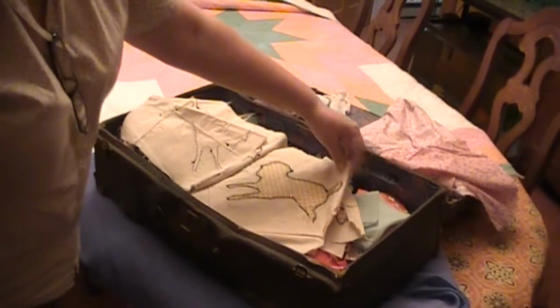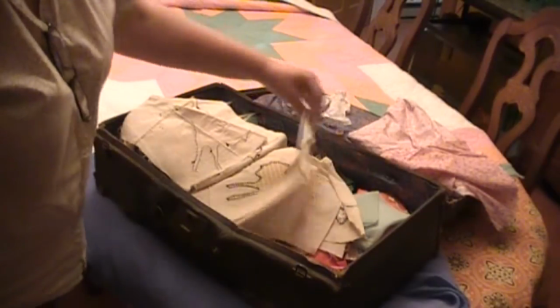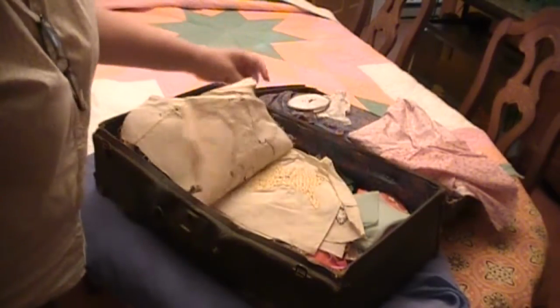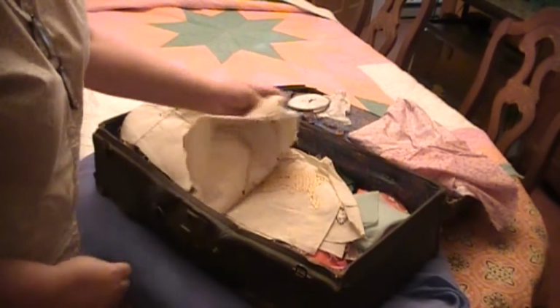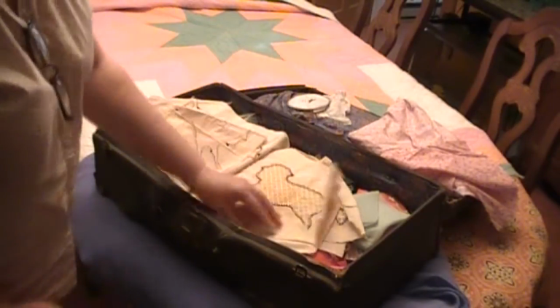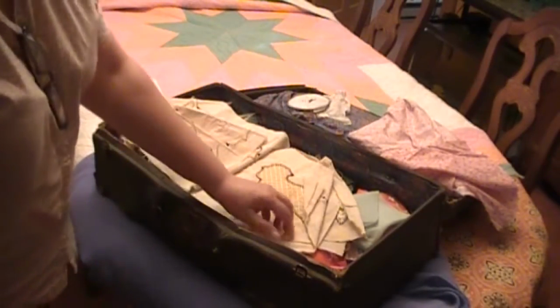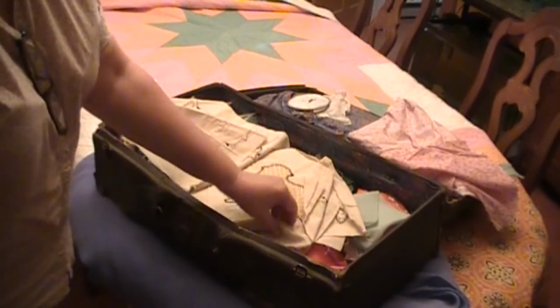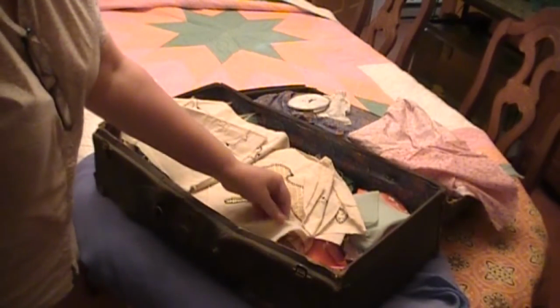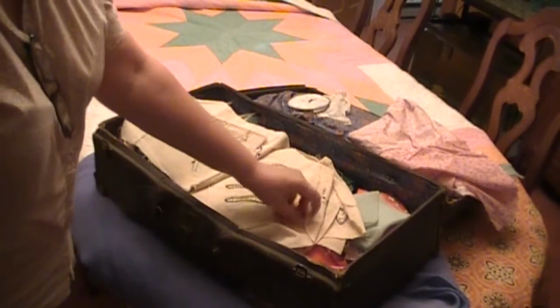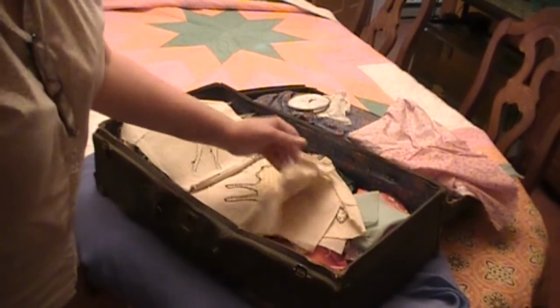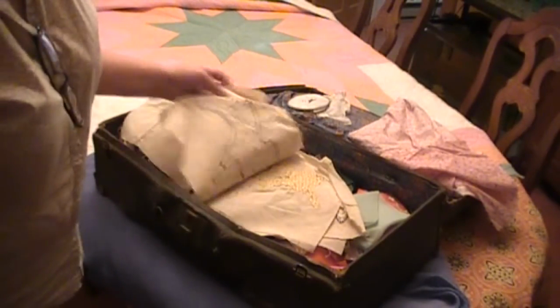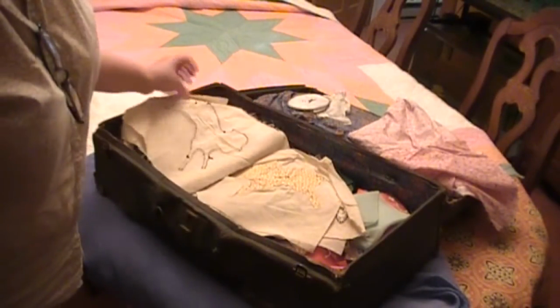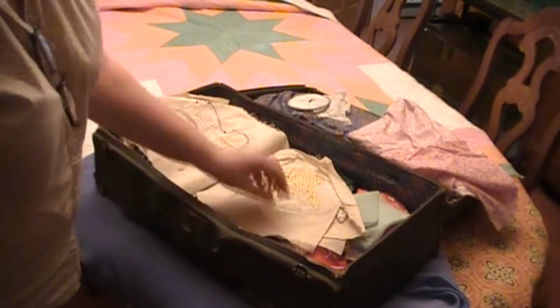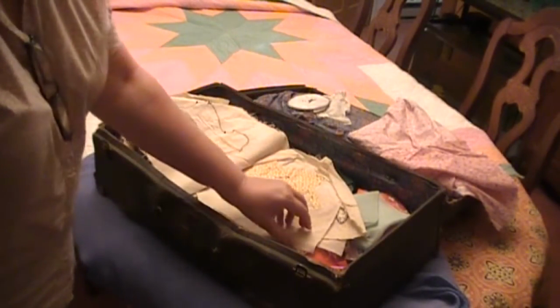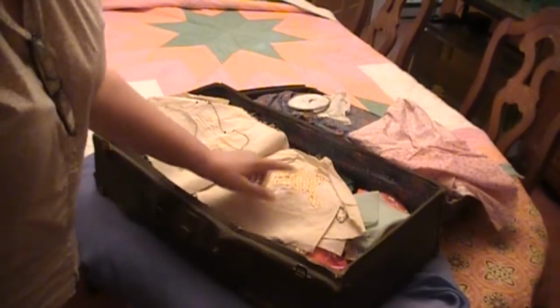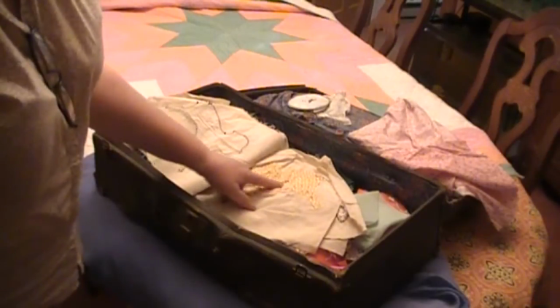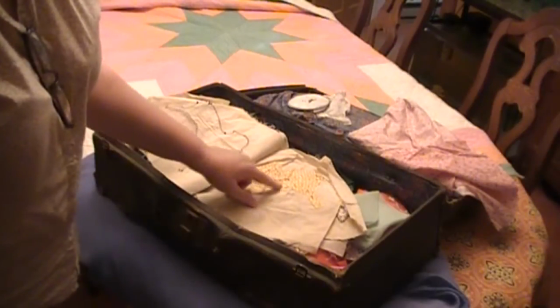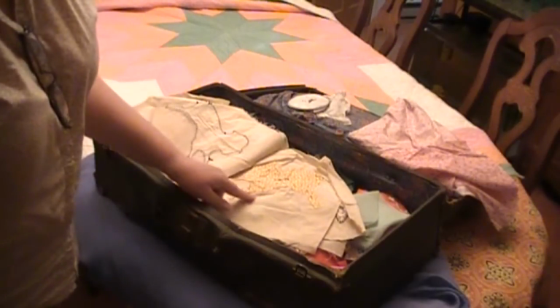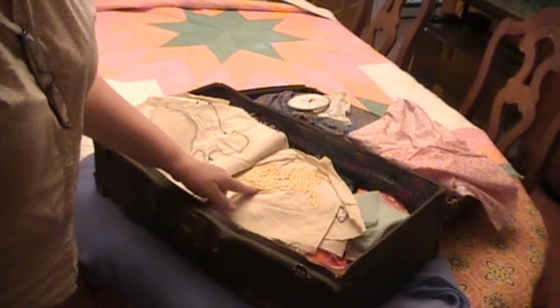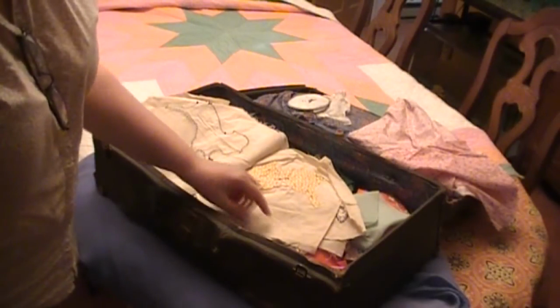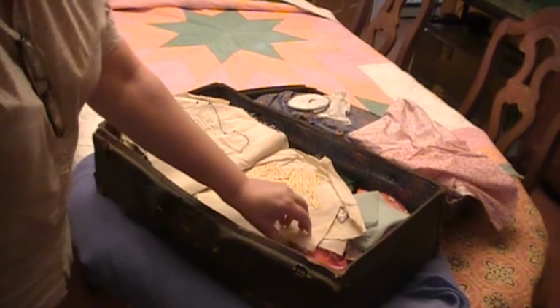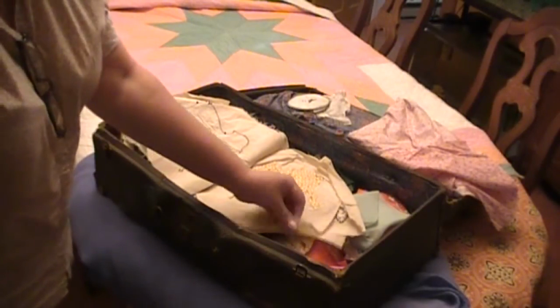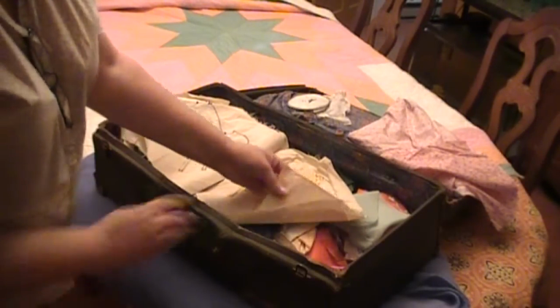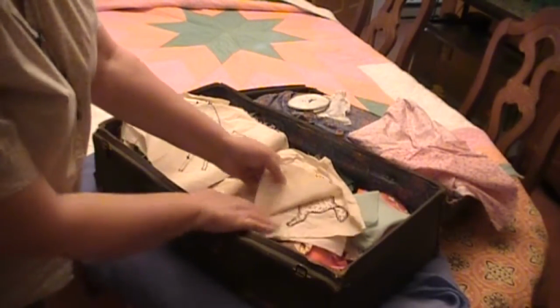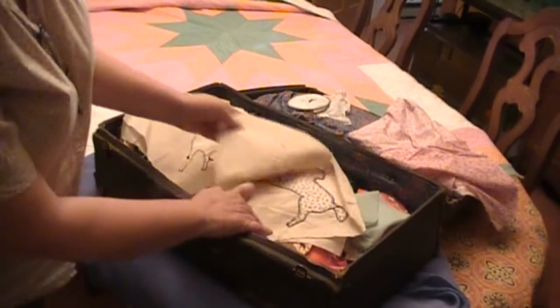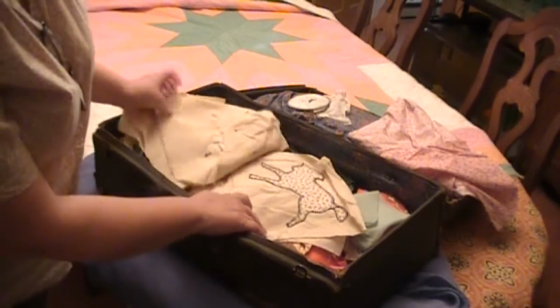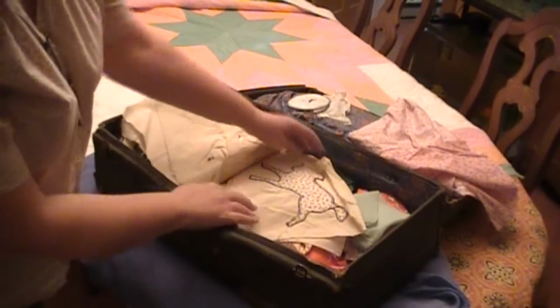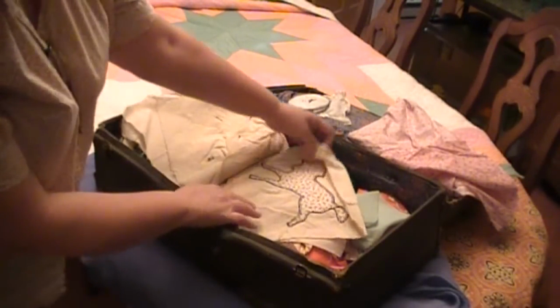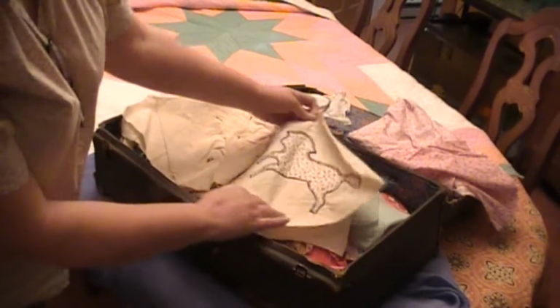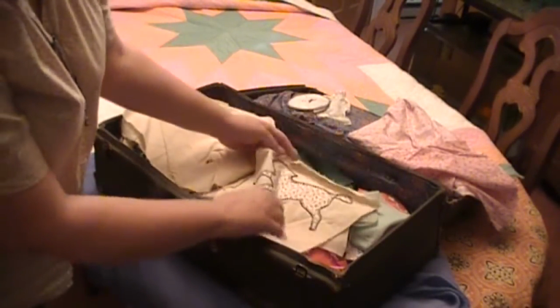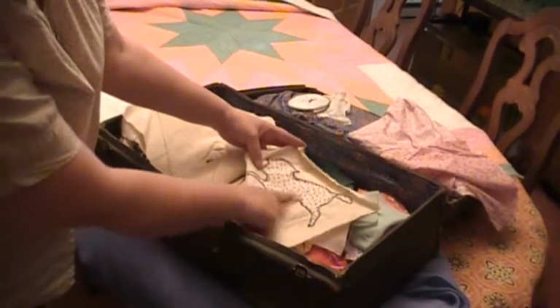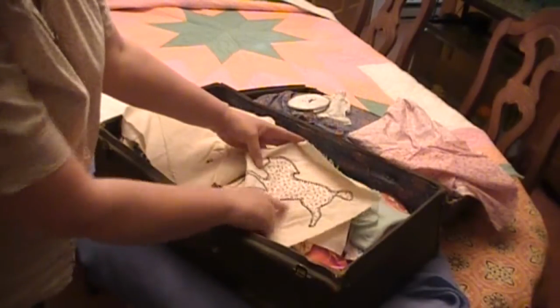This one still has pins in it — it's not sewn. I thought this one was a pretty pattern.